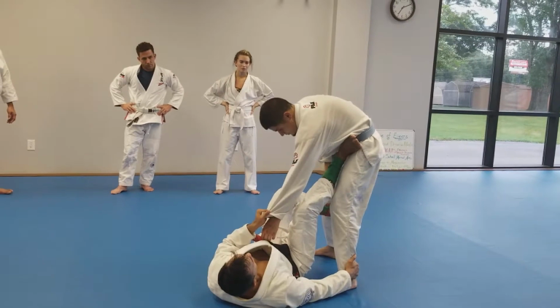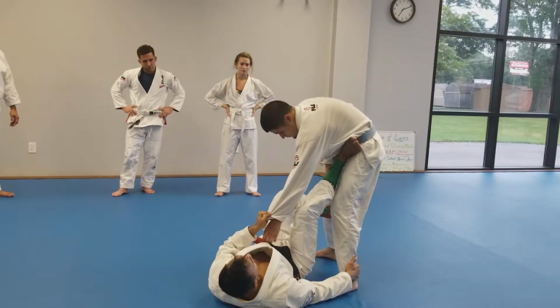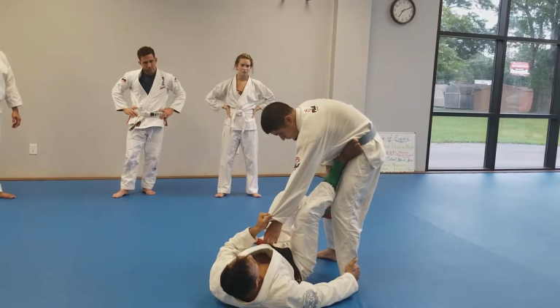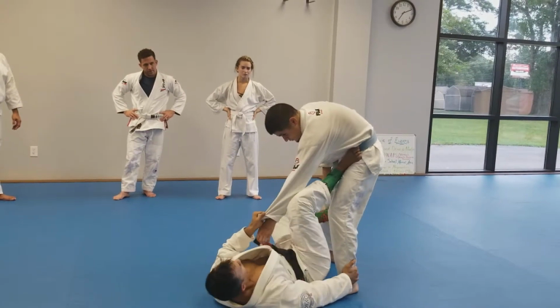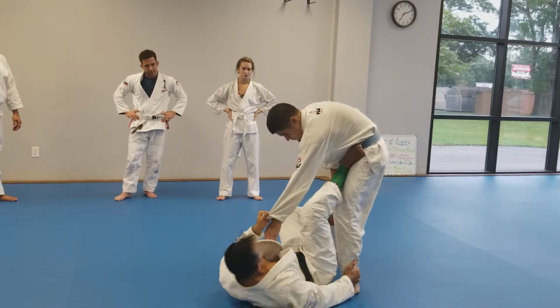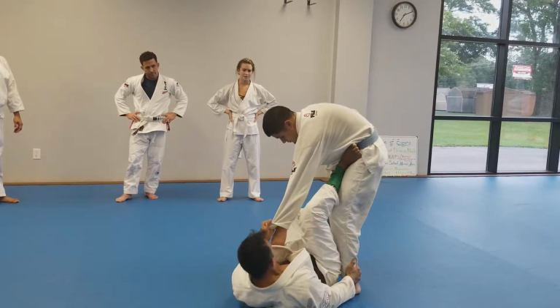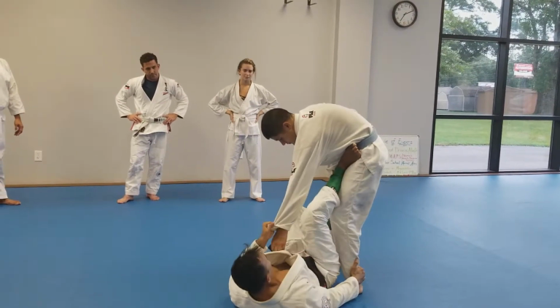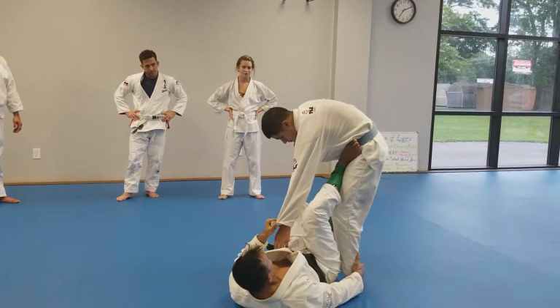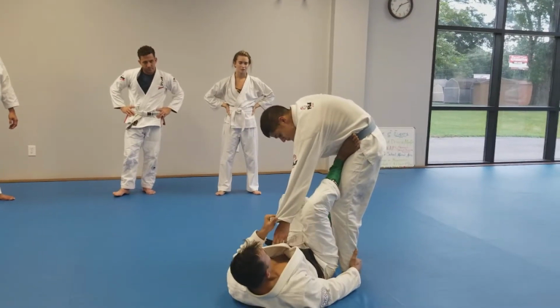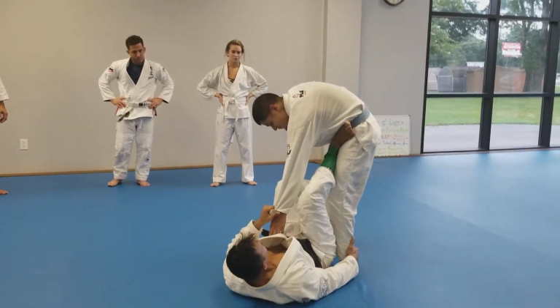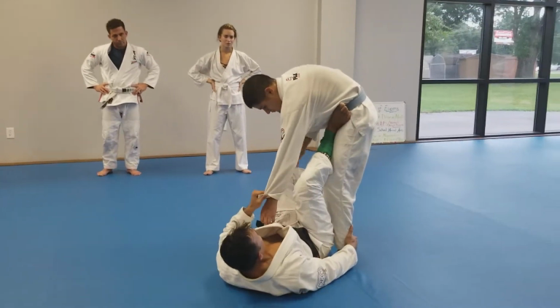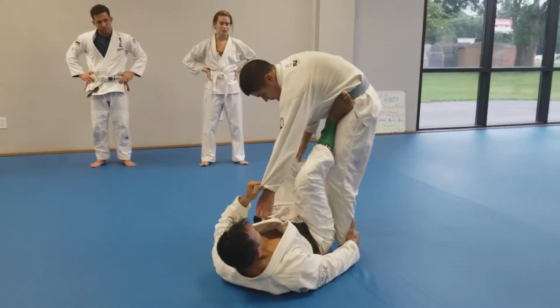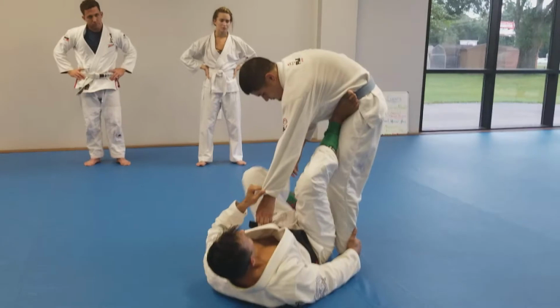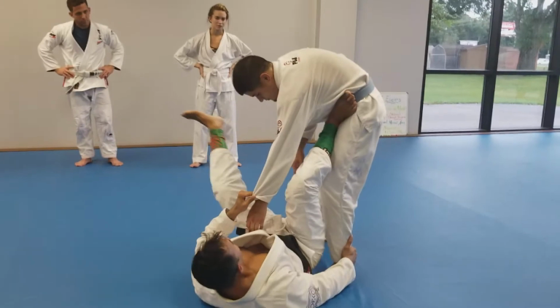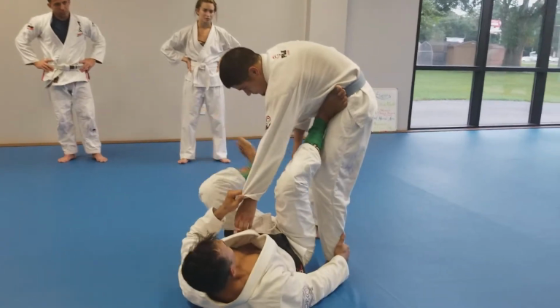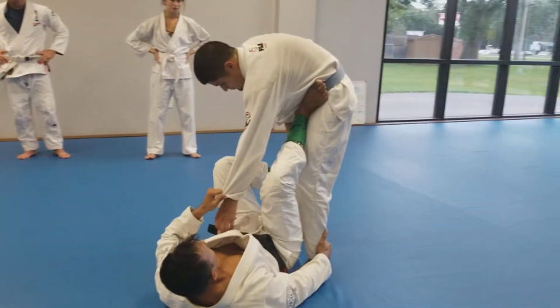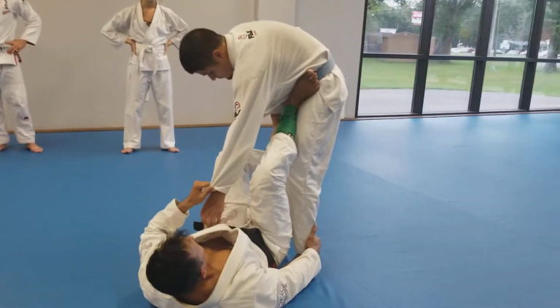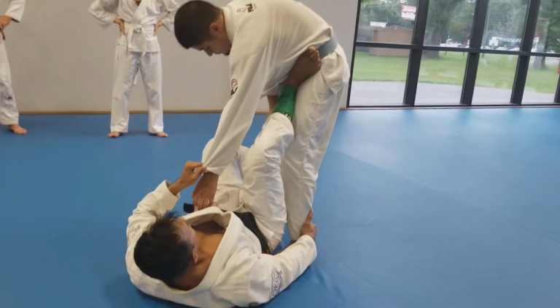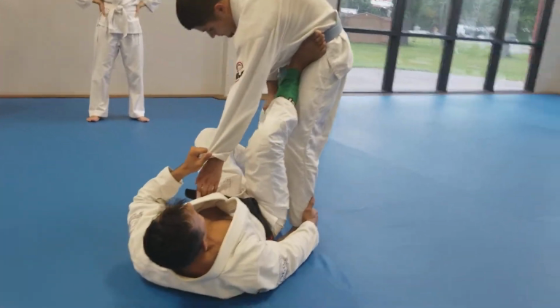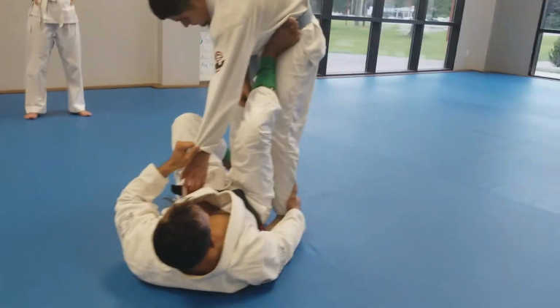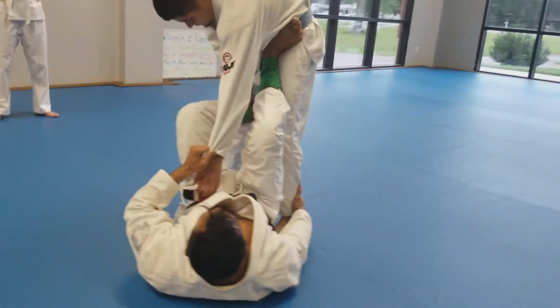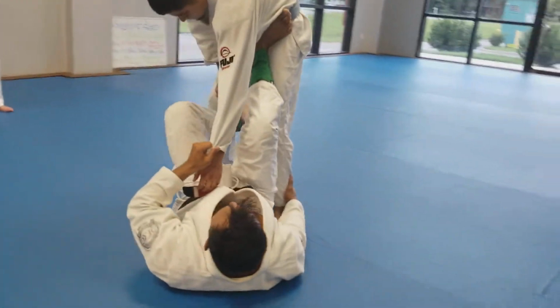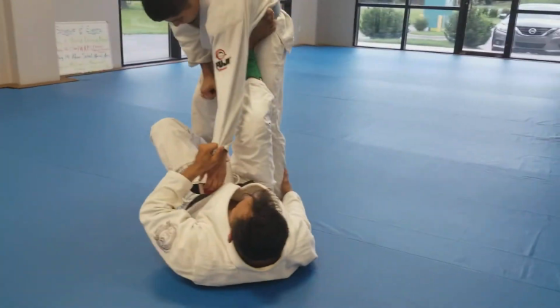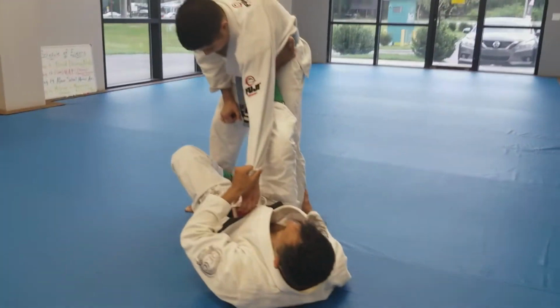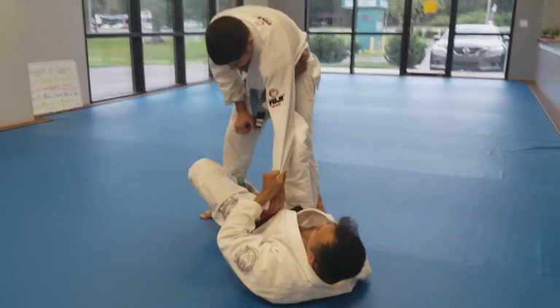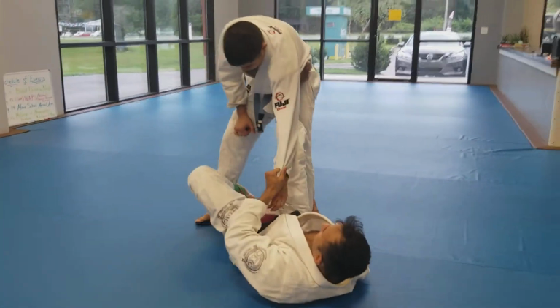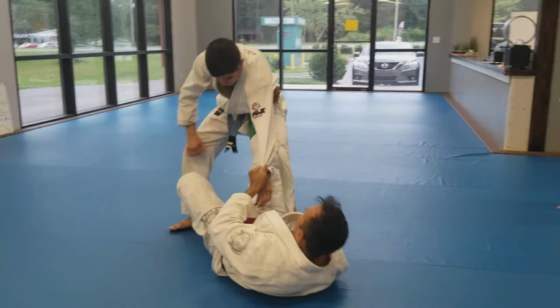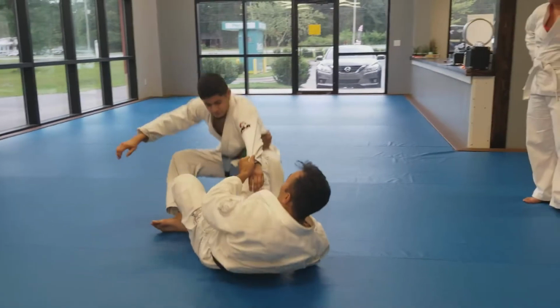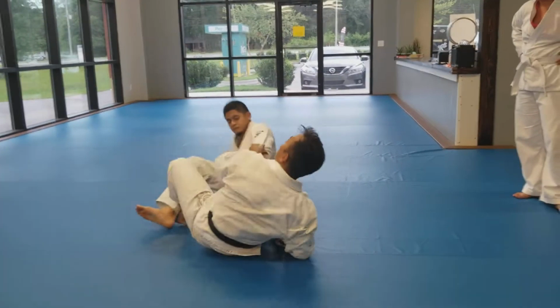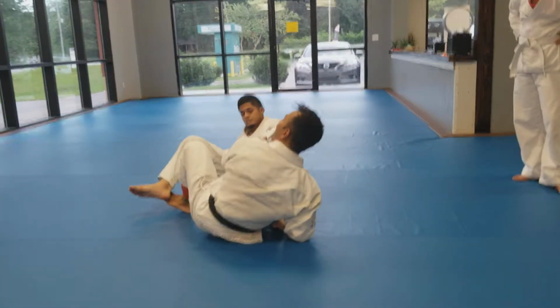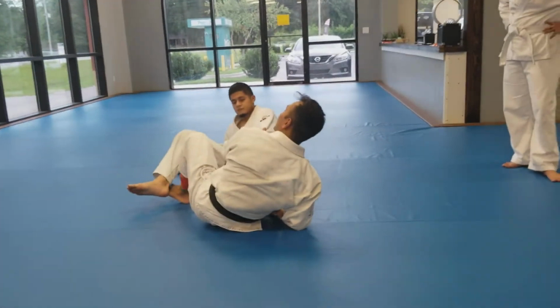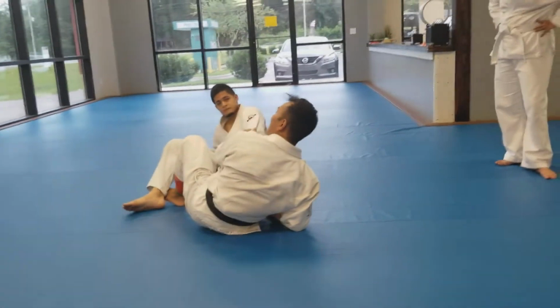What did I already do? Hip escape. Hip escape to the side here, just like this. Very good. Now this foot here, you're going to let it ride down here. Let it ride here, and you're going to kick. Be nice. Easy.